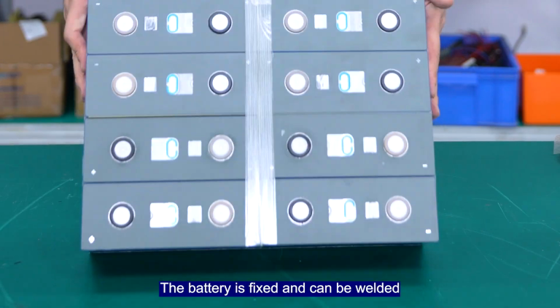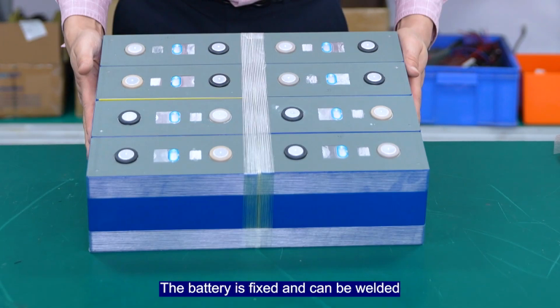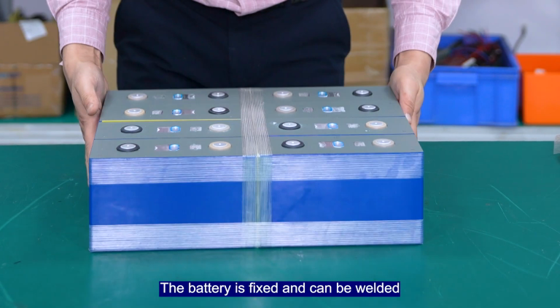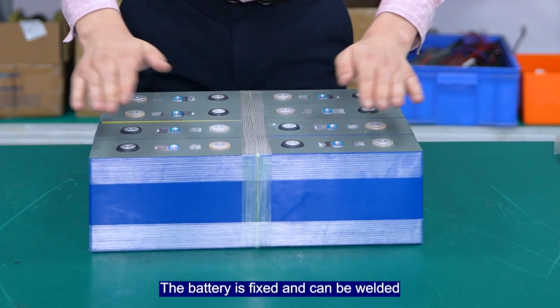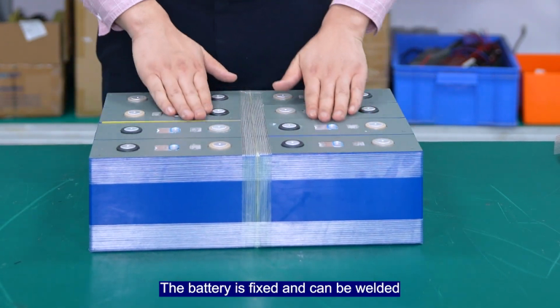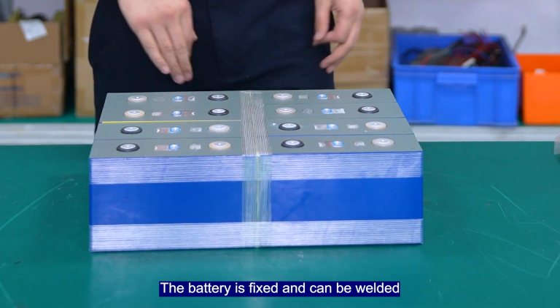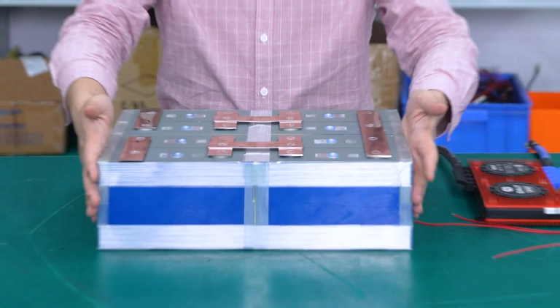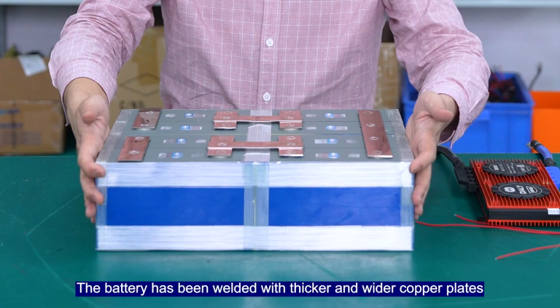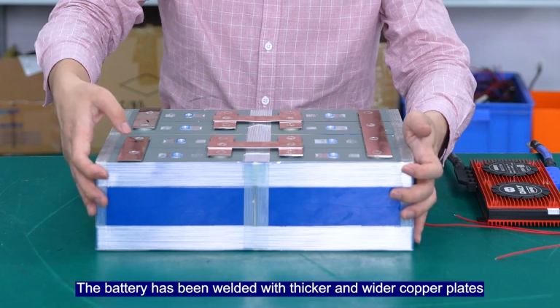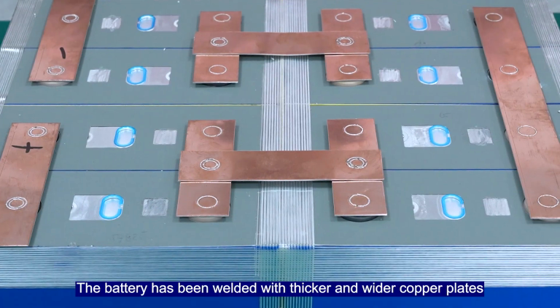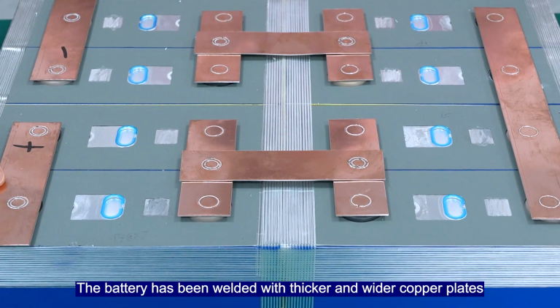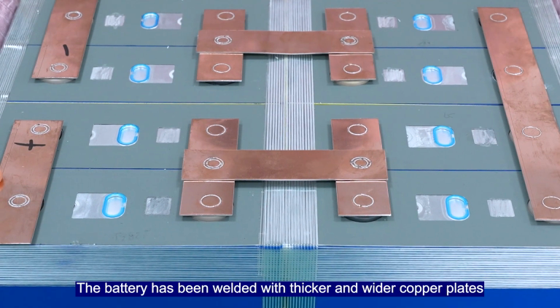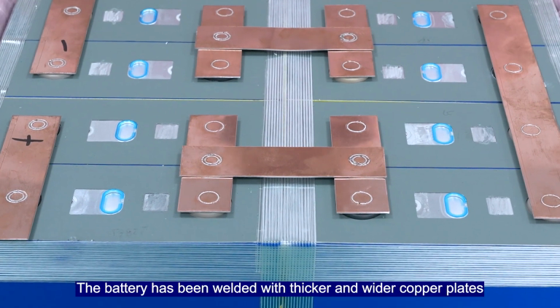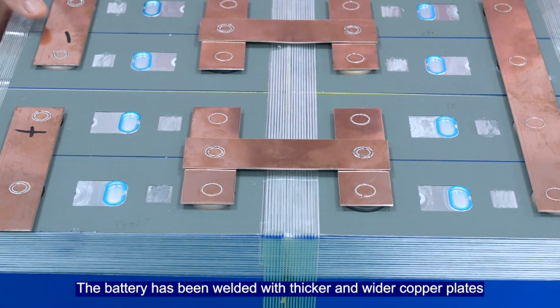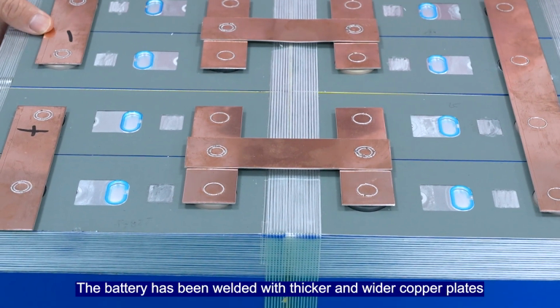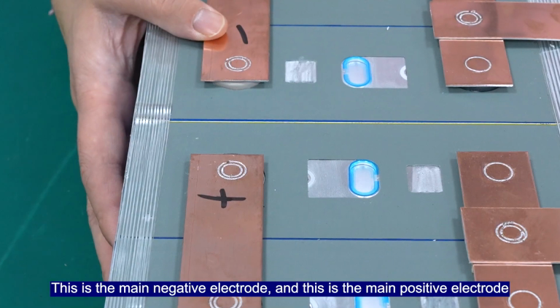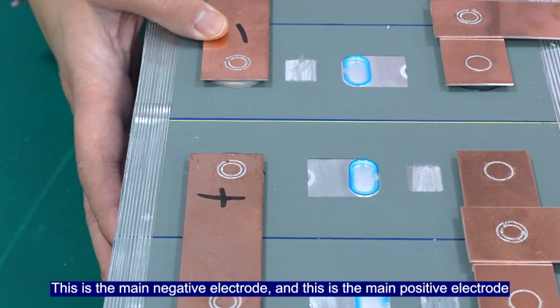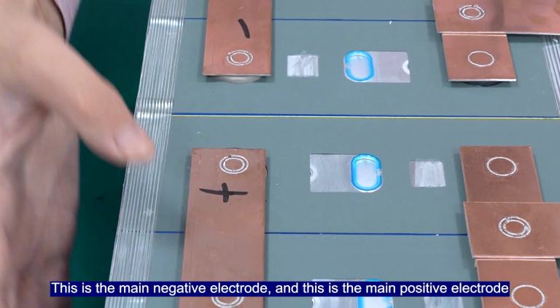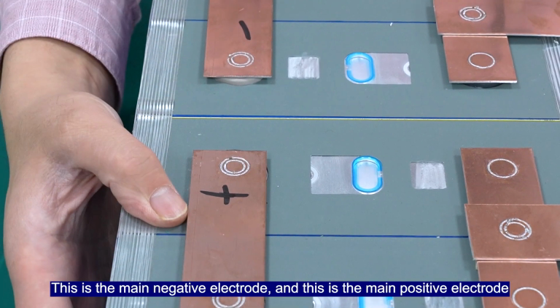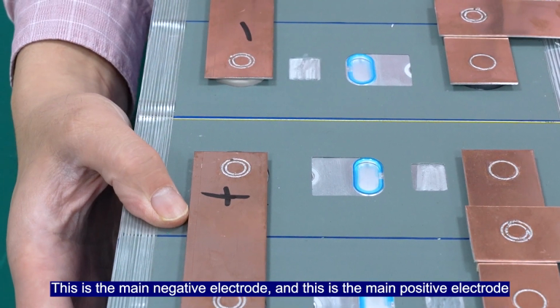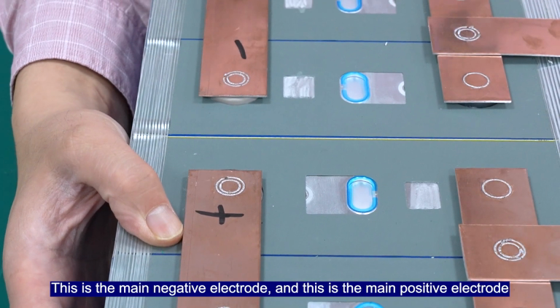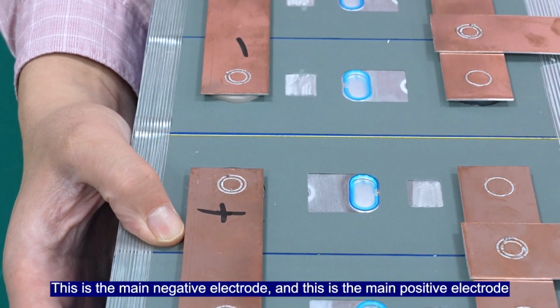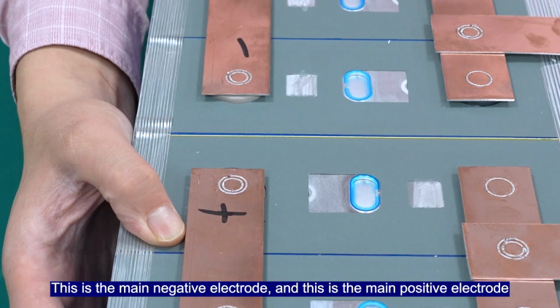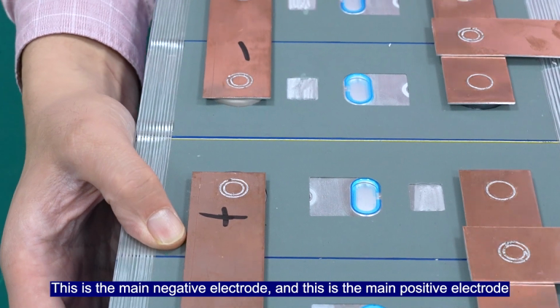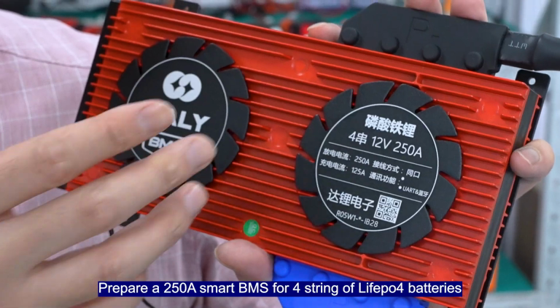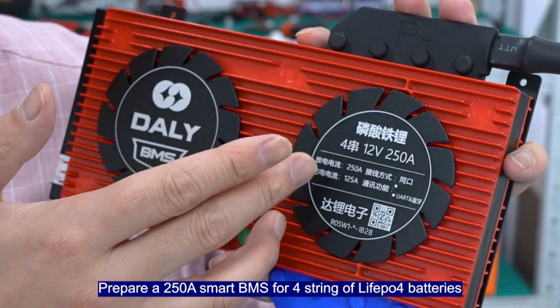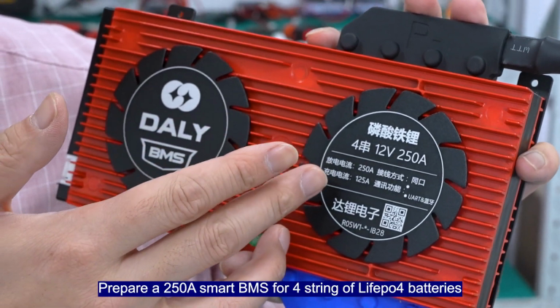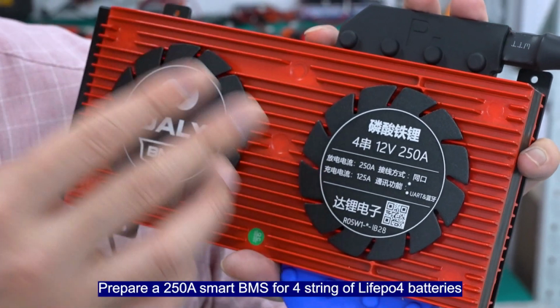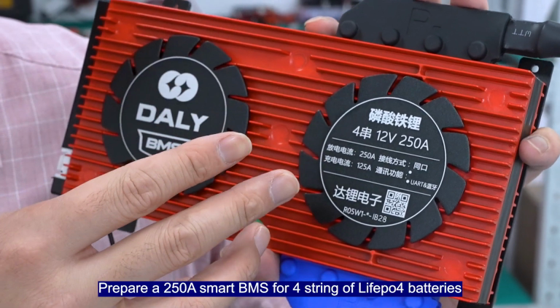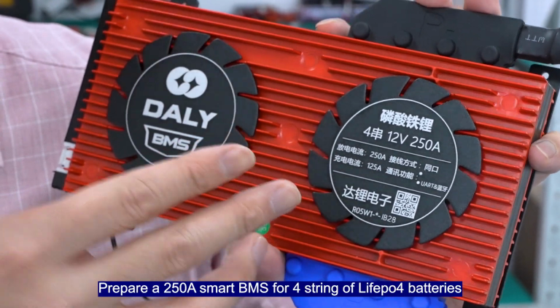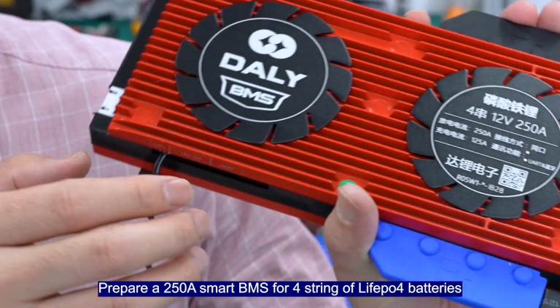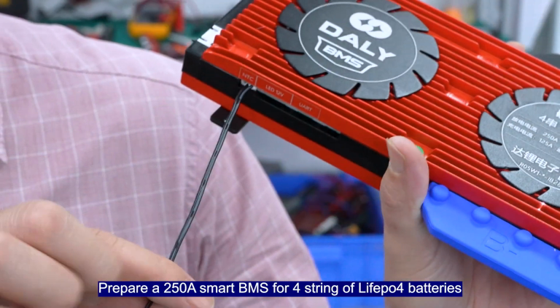The battery is fixed and can be welded. The battery has been welded with thicker and wider copper plates. This is the main negative electrode and this is the main positive electrode.